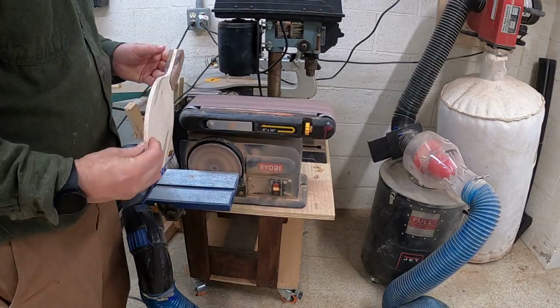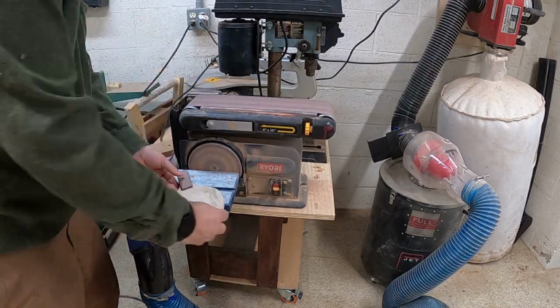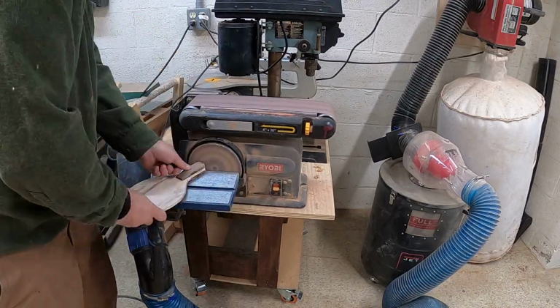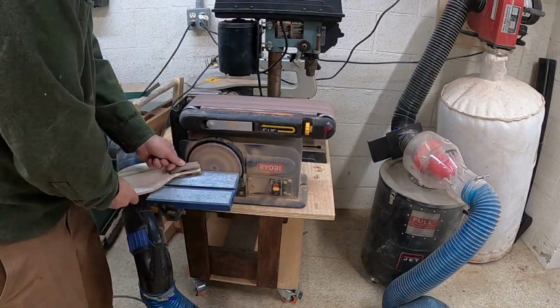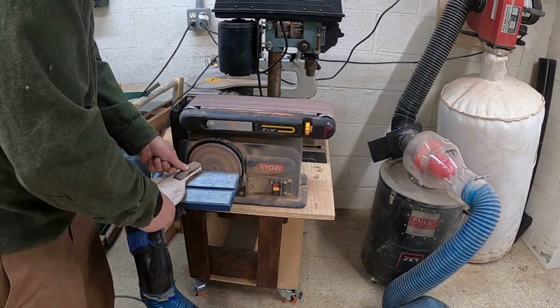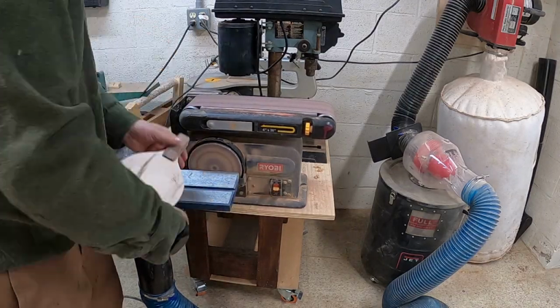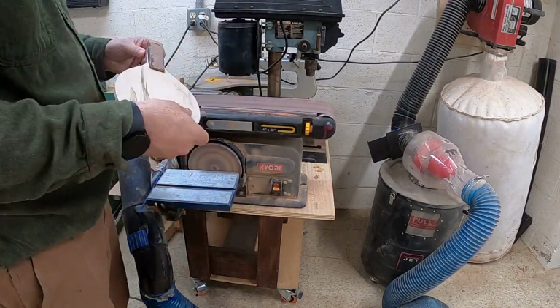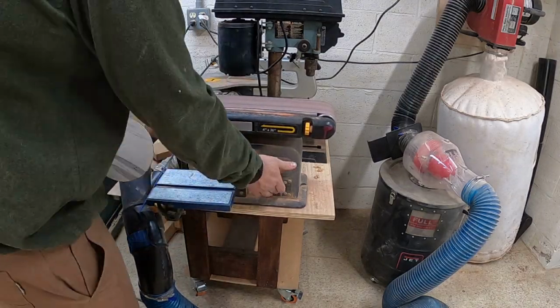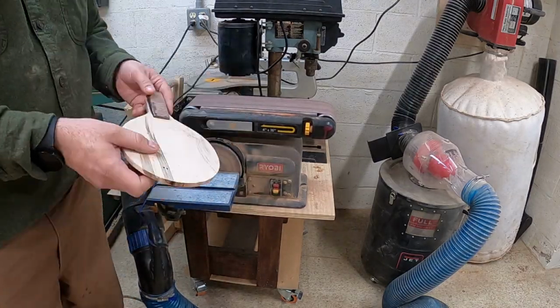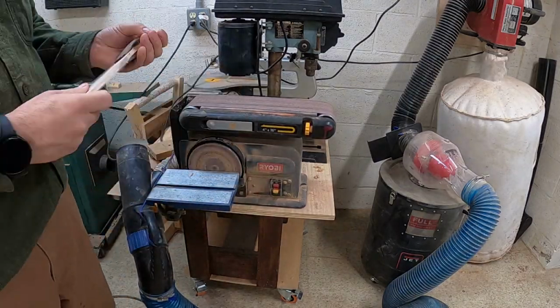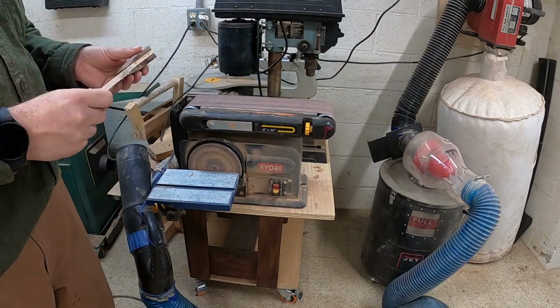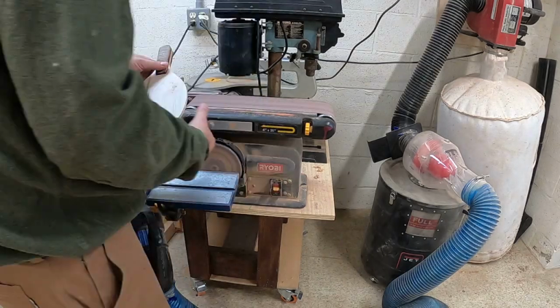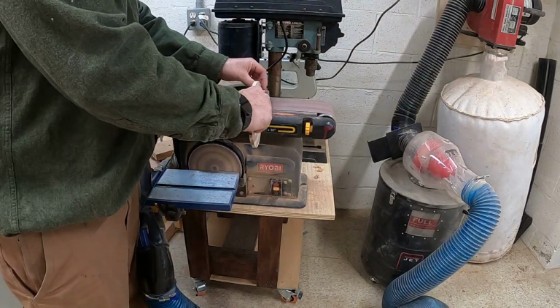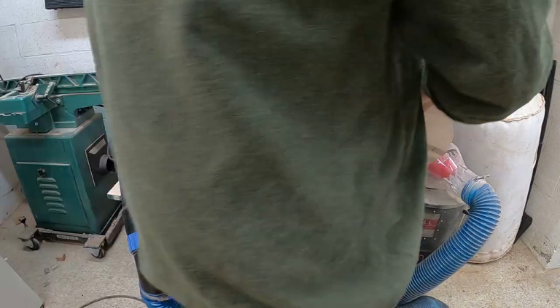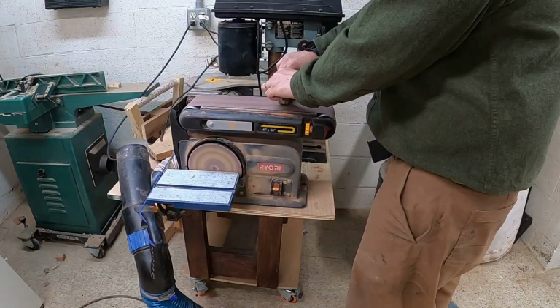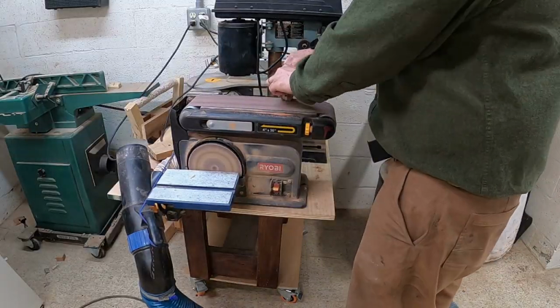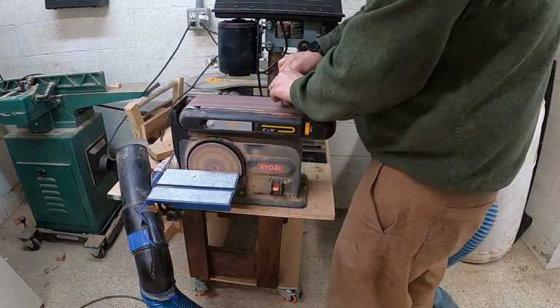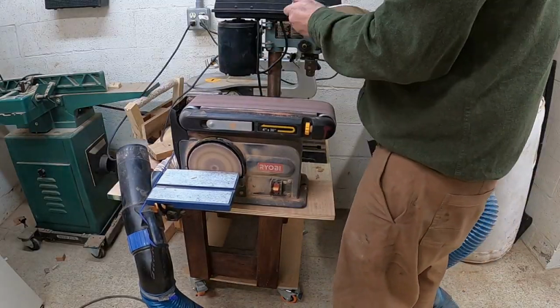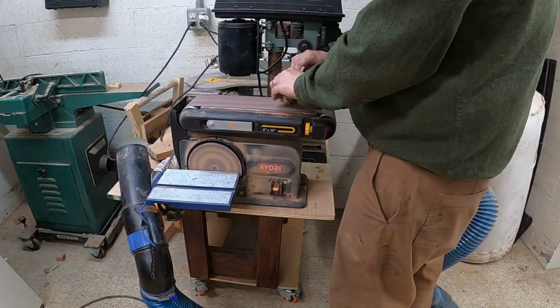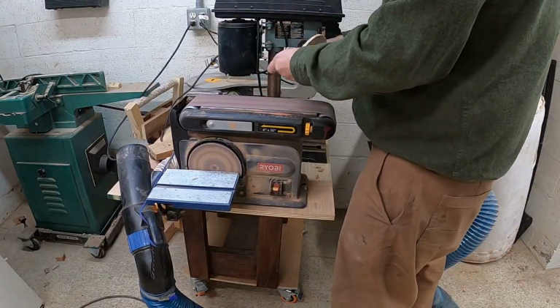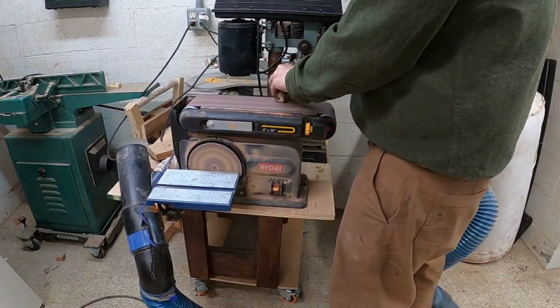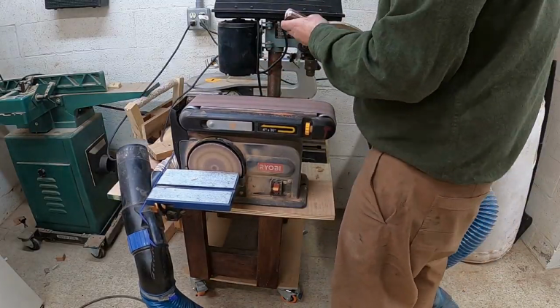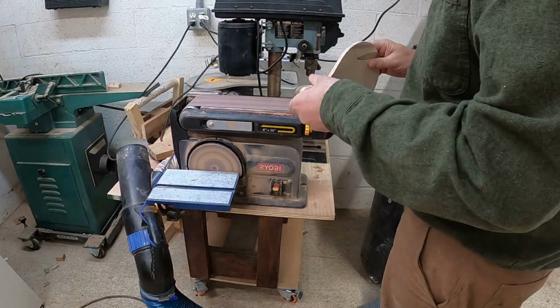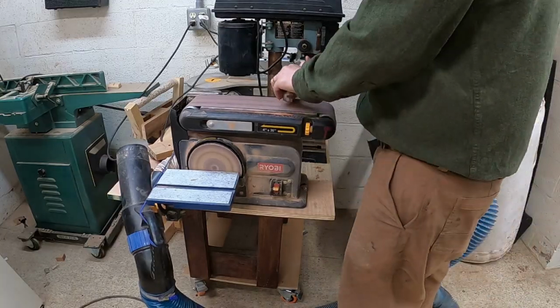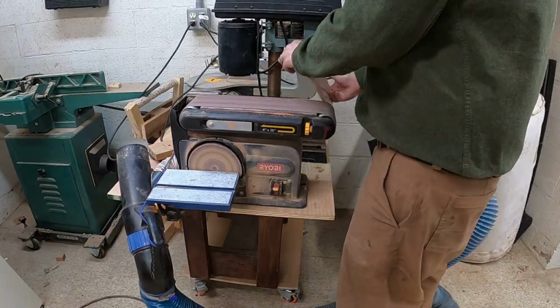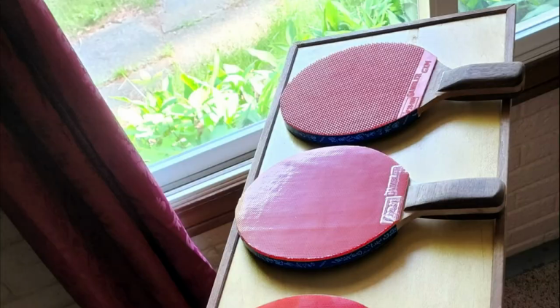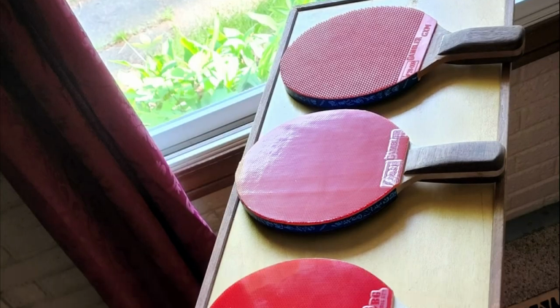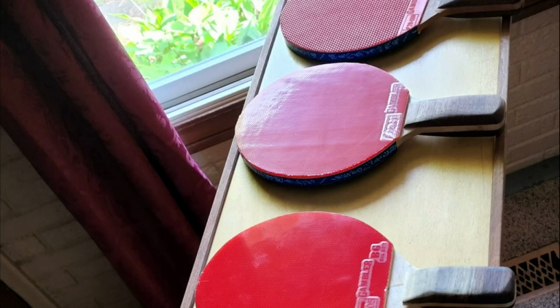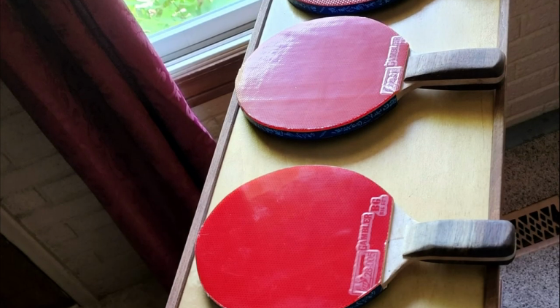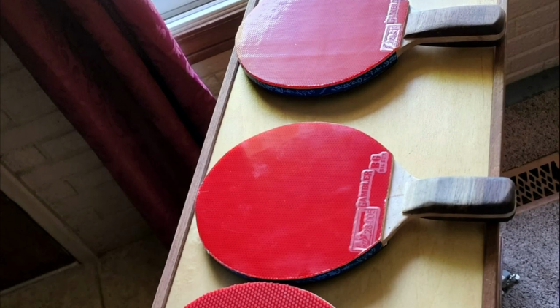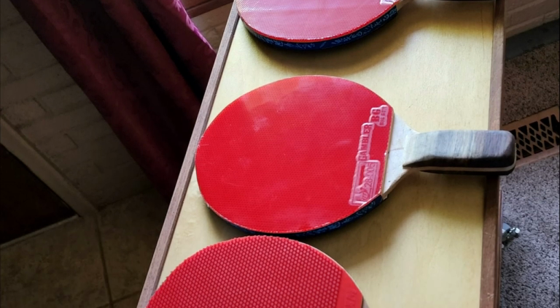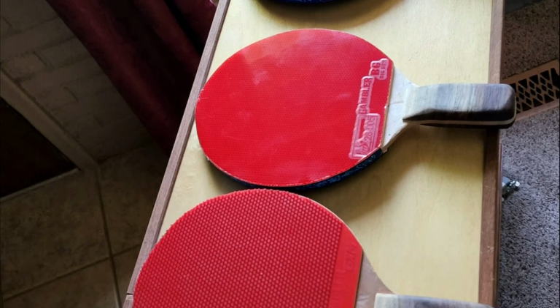Now, after gluing the handle and letting it dry, I went ahead and went over everything with the sander one last time, even going over it with a palm sander. And then I had to repeat this process four more times.